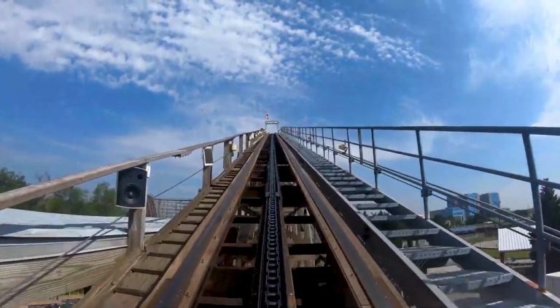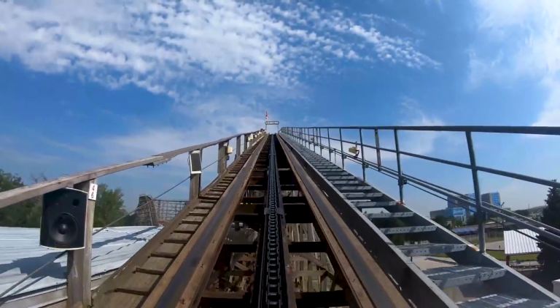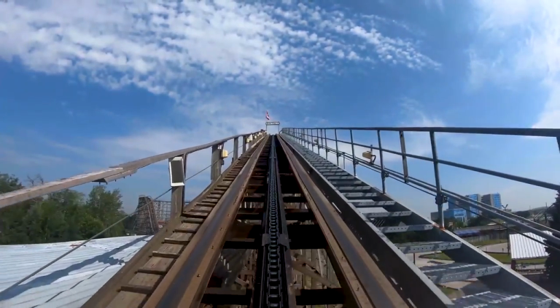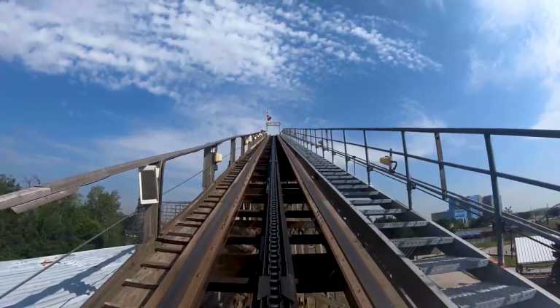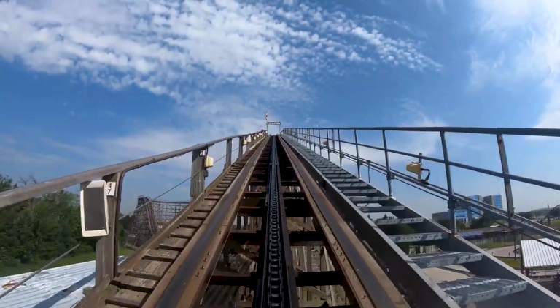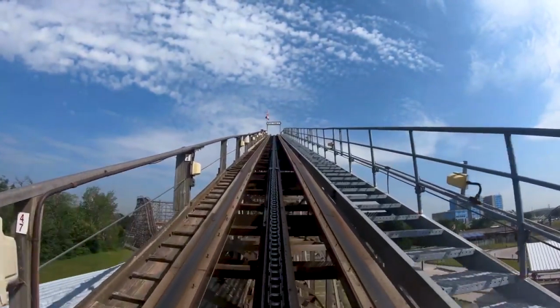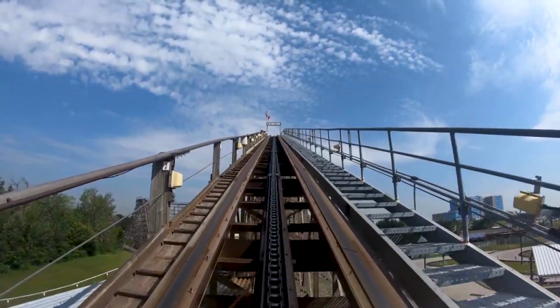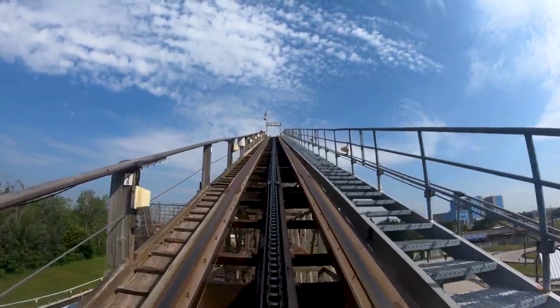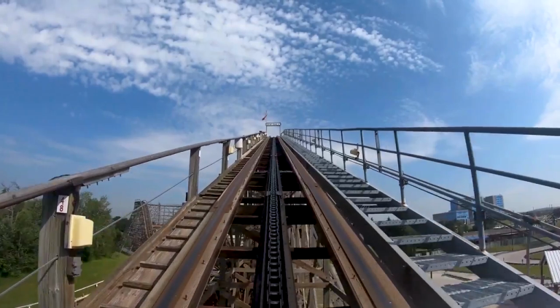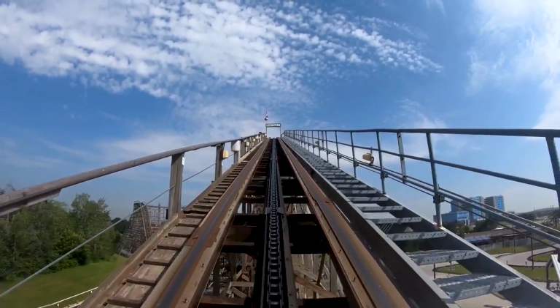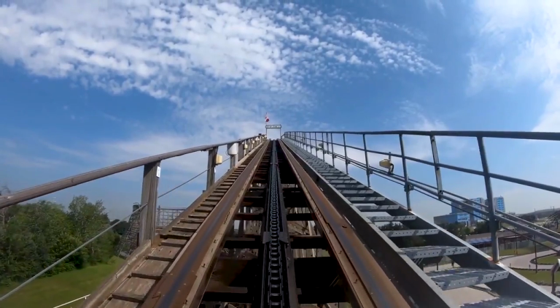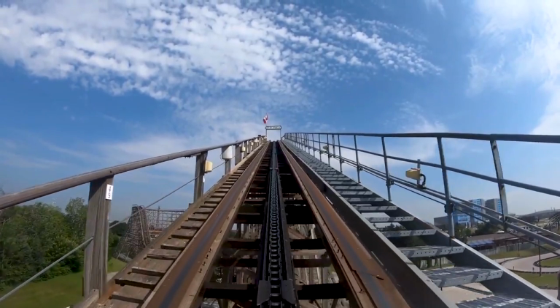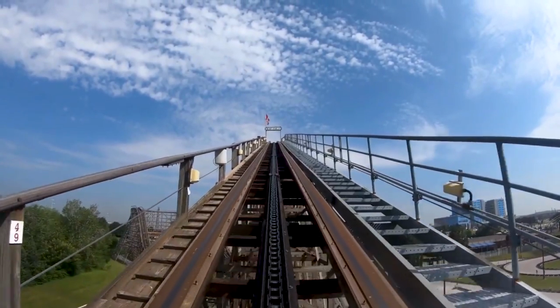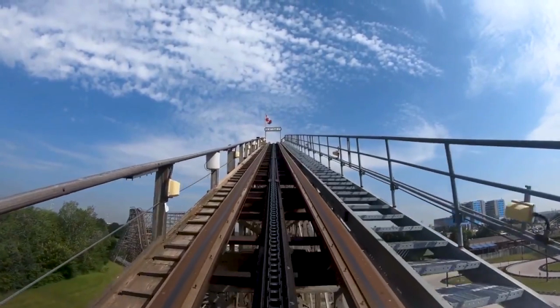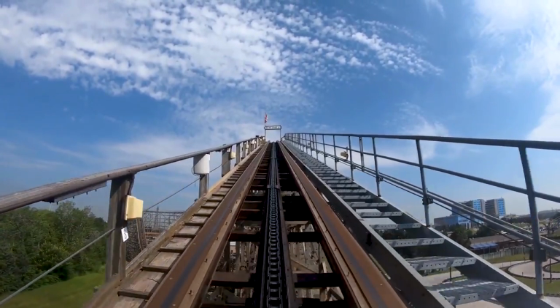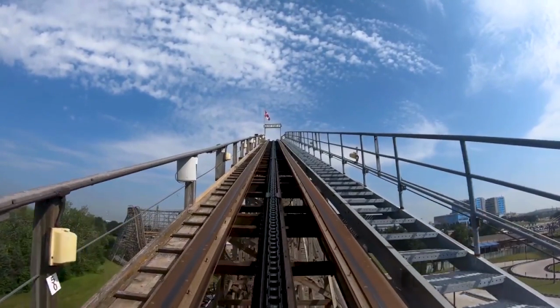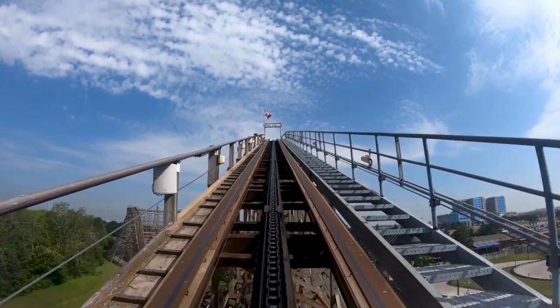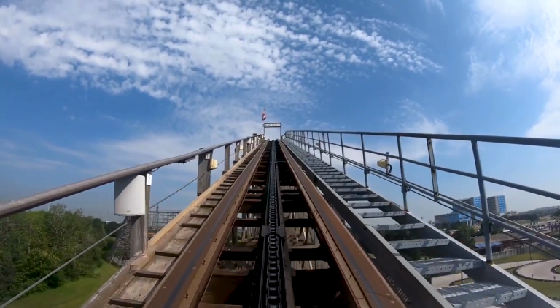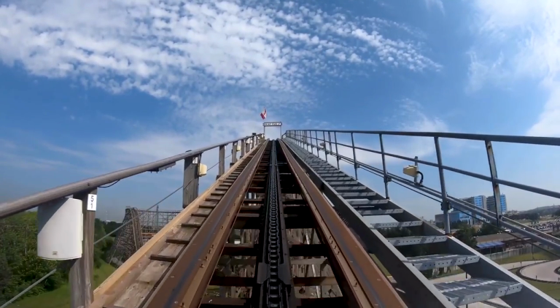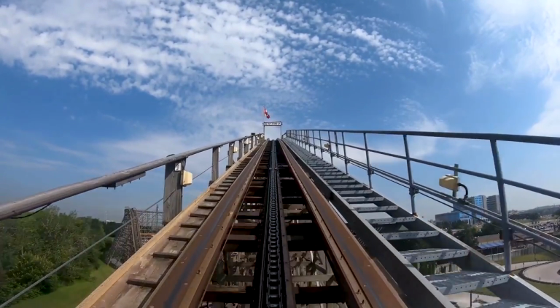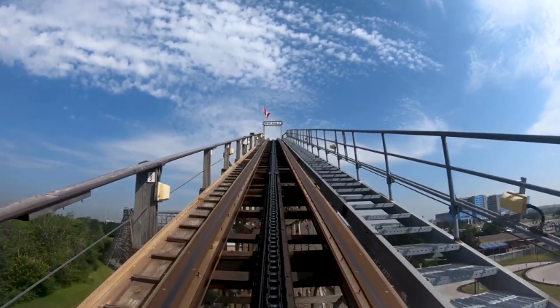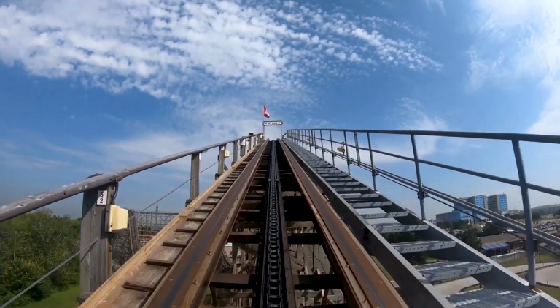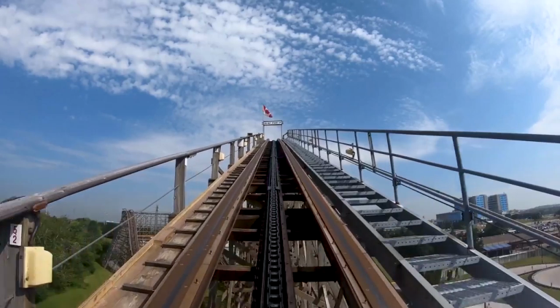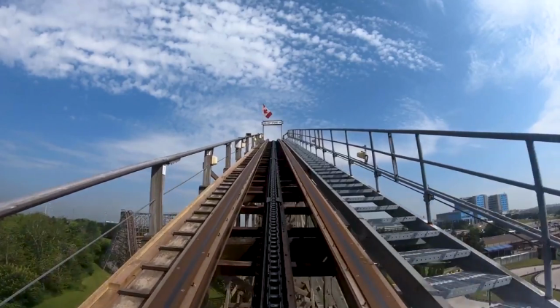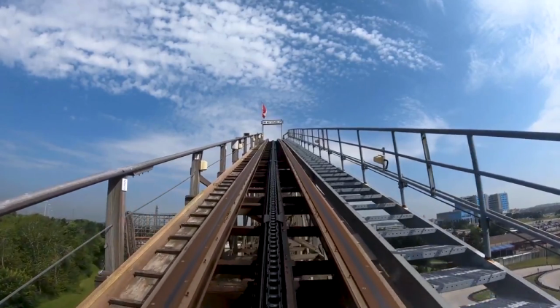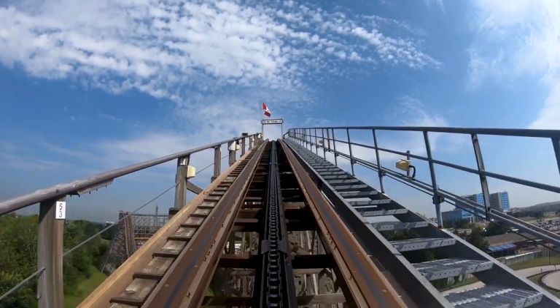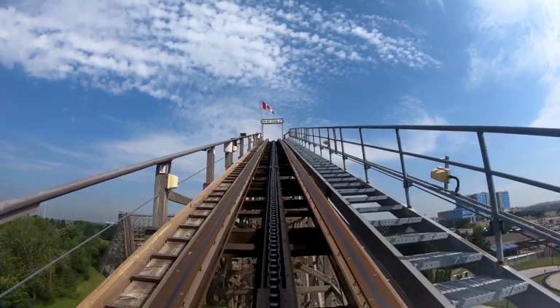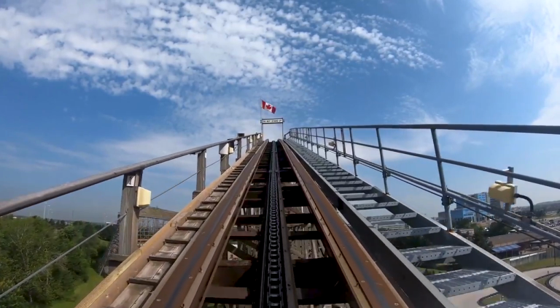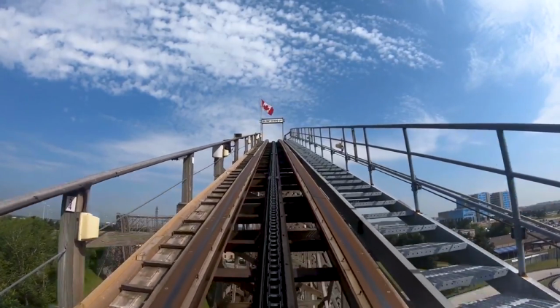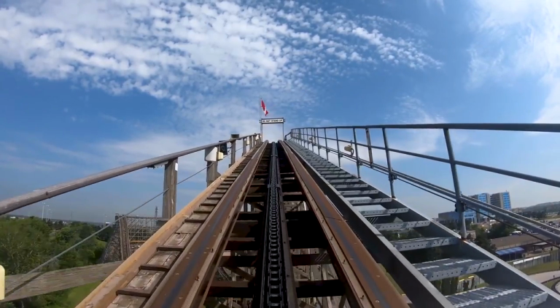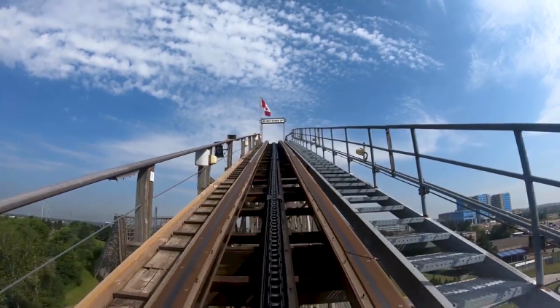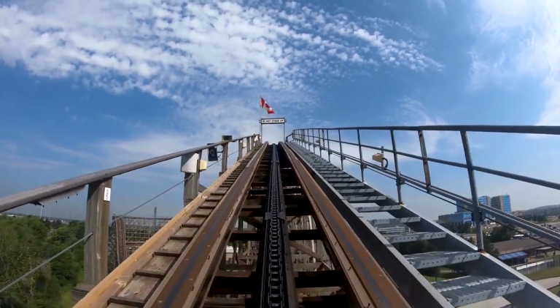Whether you are a fan of riding roller coasters, or you have simply played way too much Roller Coaster Tycoon, you are probably familiar with the clacking, clicking, or clanking sound that many roller coasters make as they climb the lift hill.